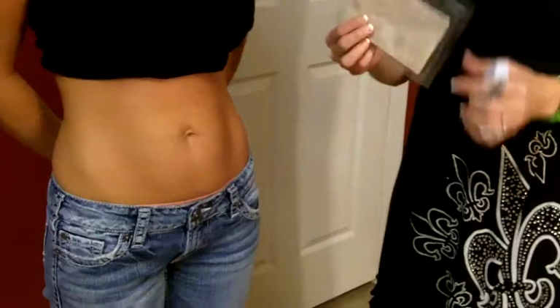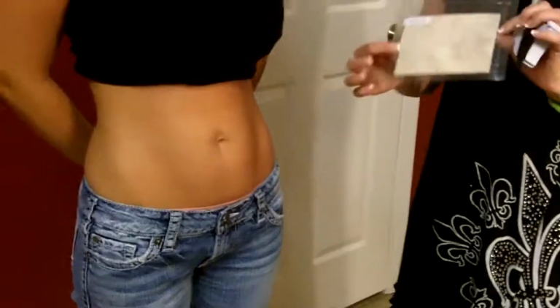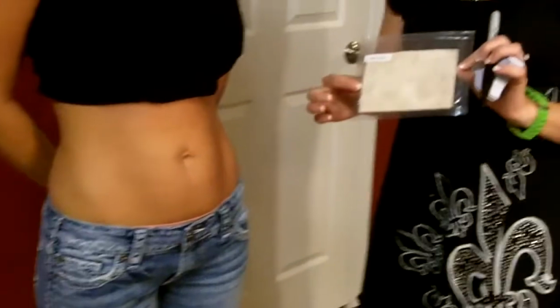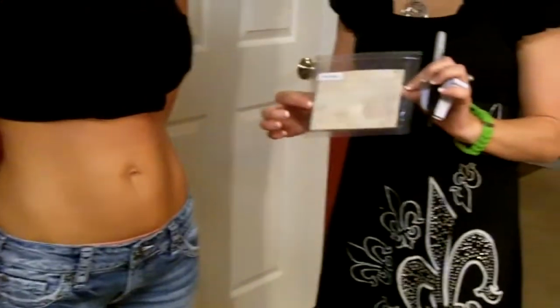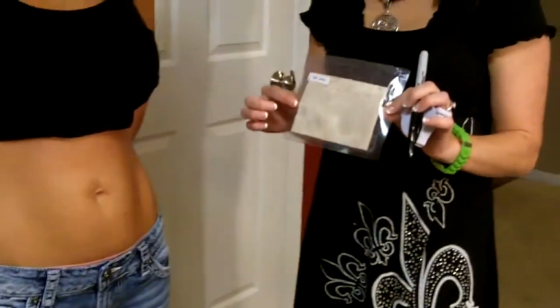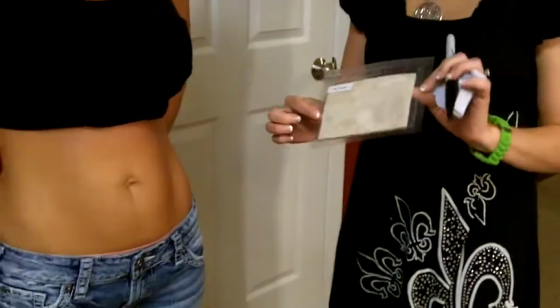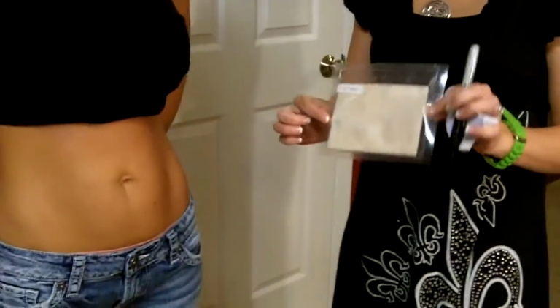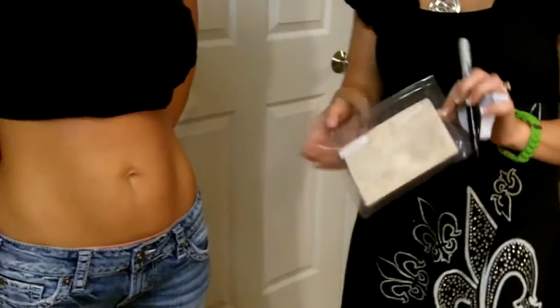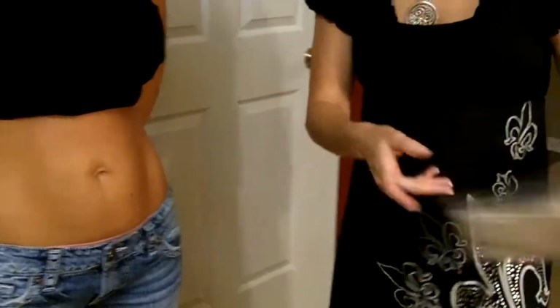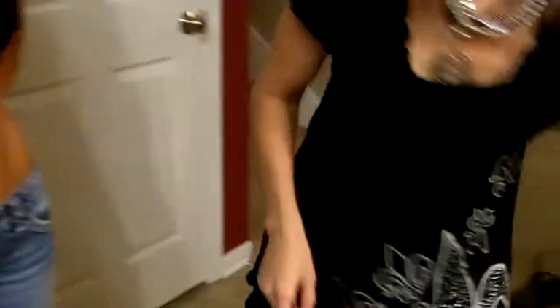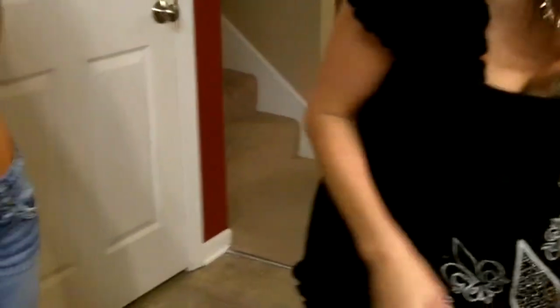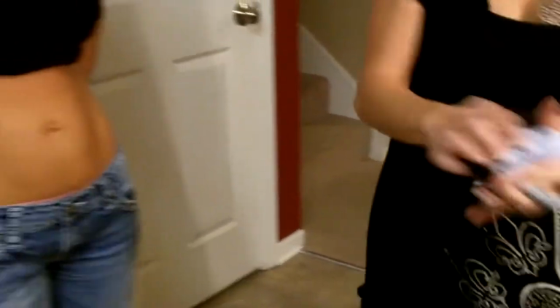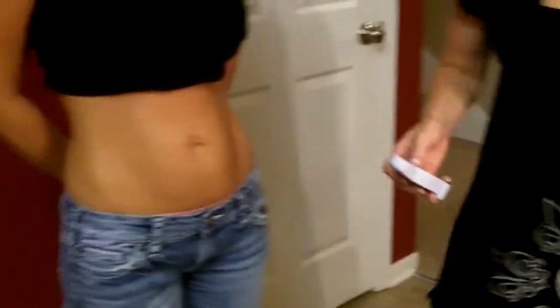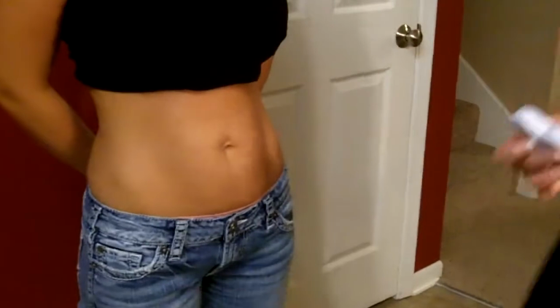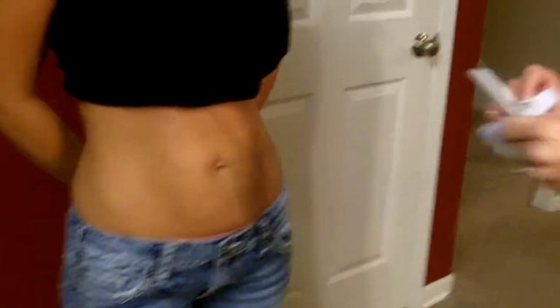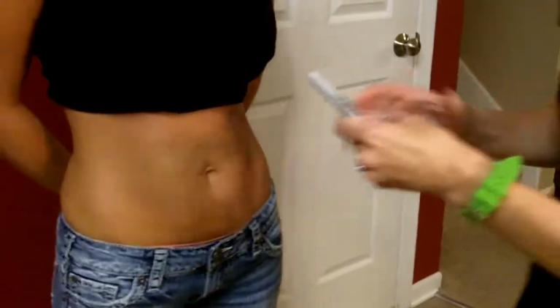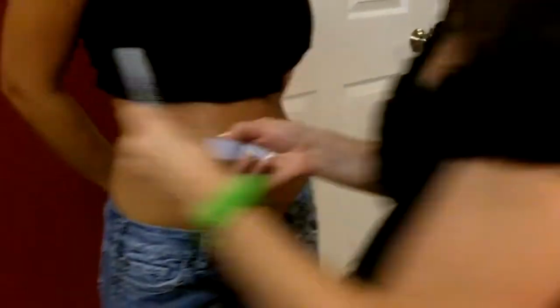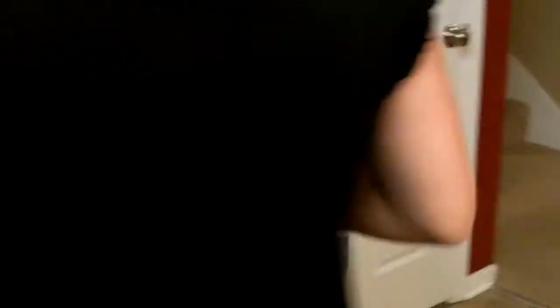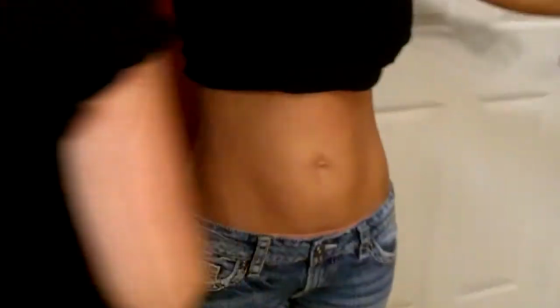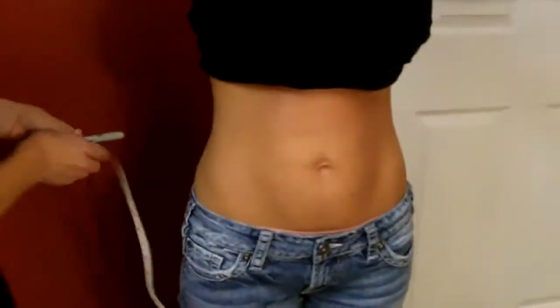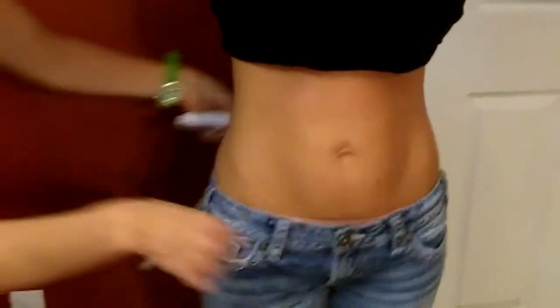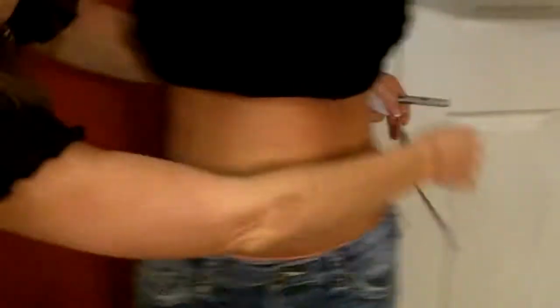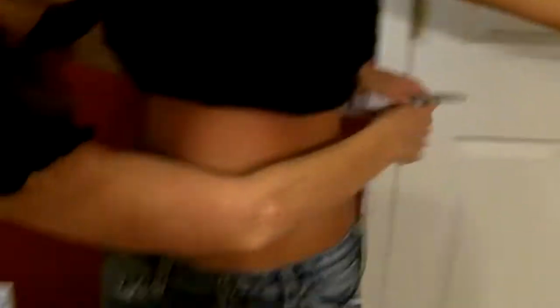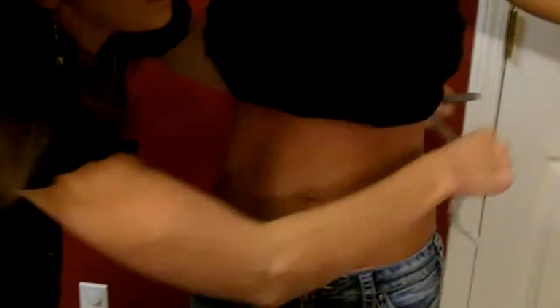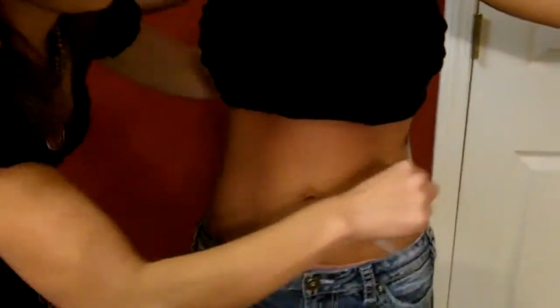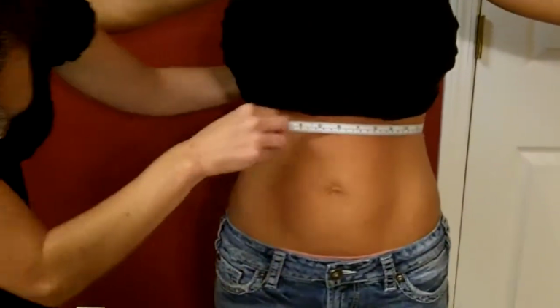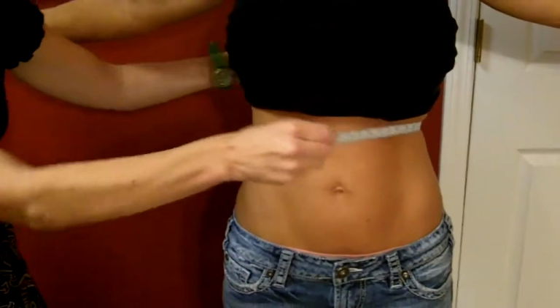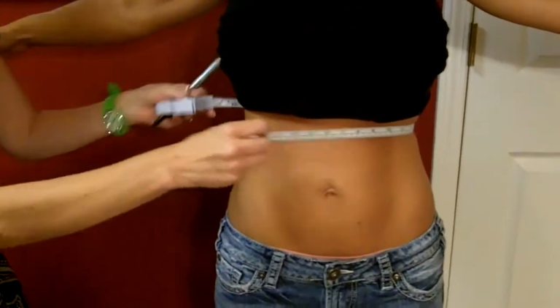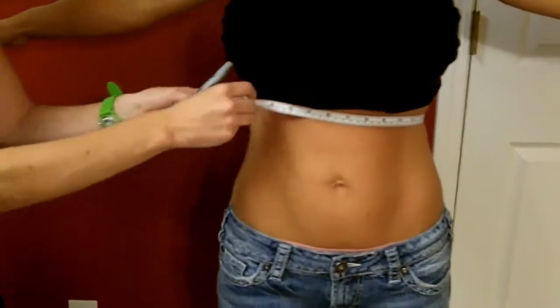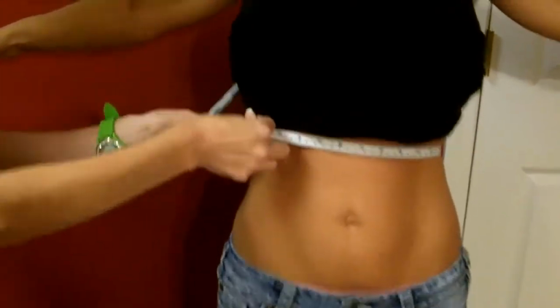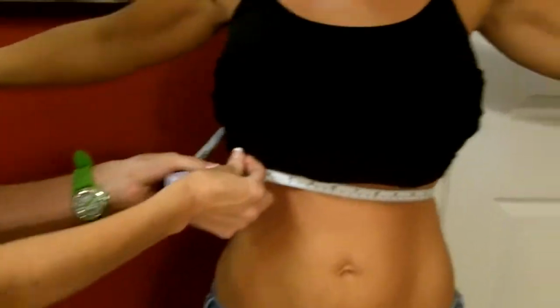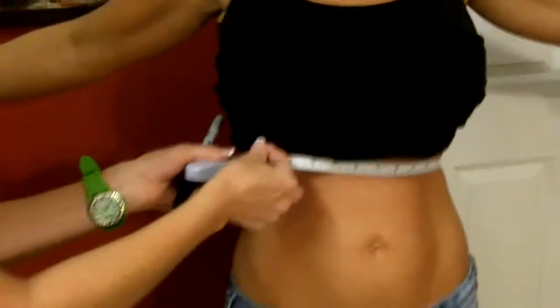This is the ultimate applicator and we're going to be wrapping a tummy today. First off, you want to start by measuring your client on the upper abdomen section — right underneath the bra line.